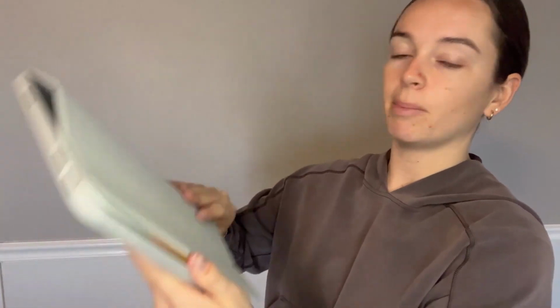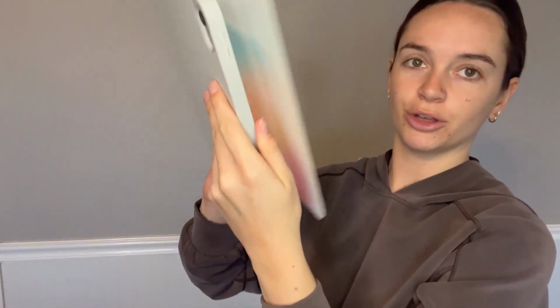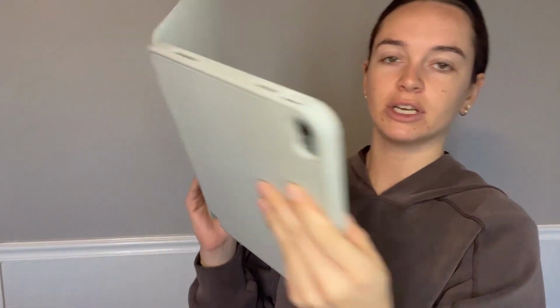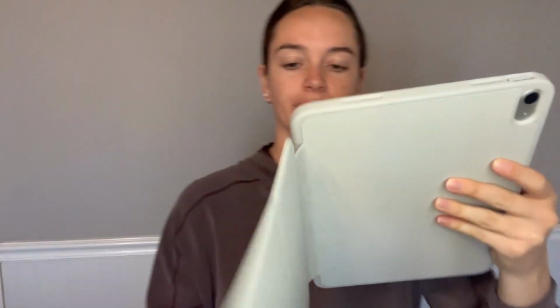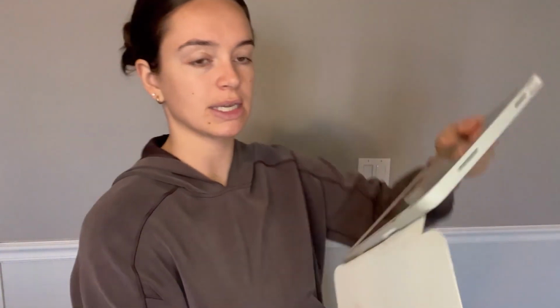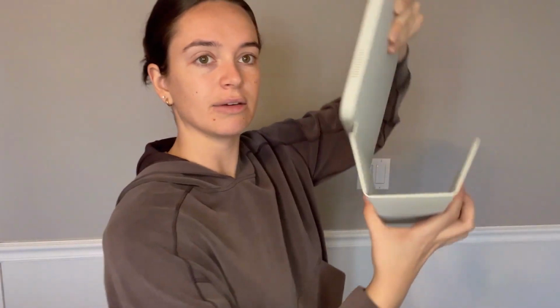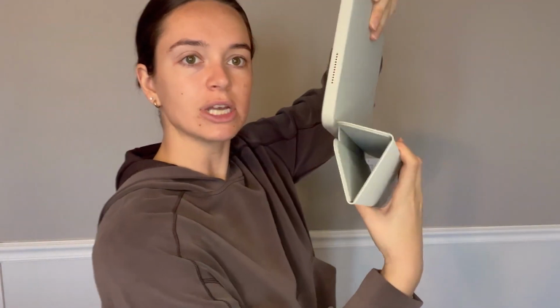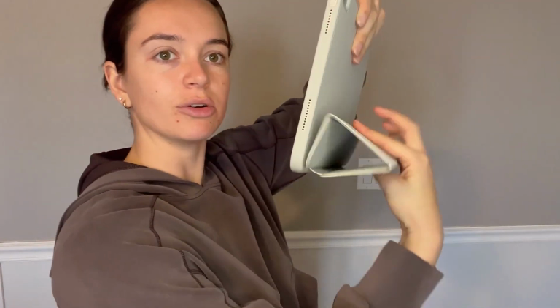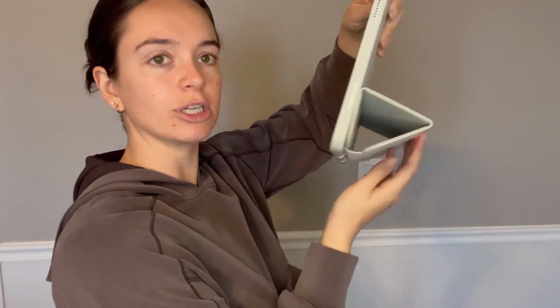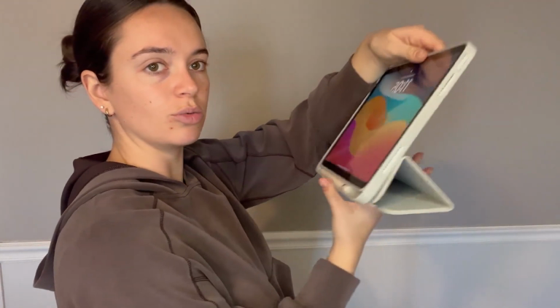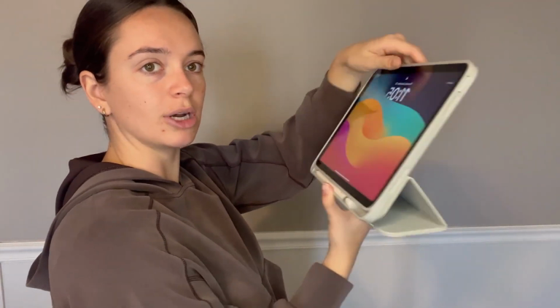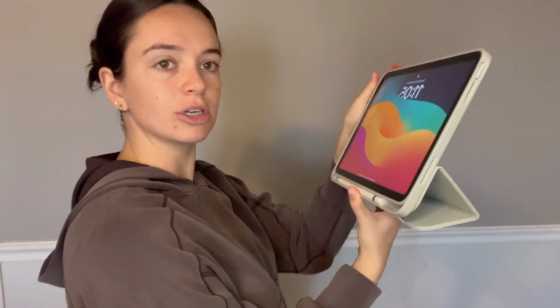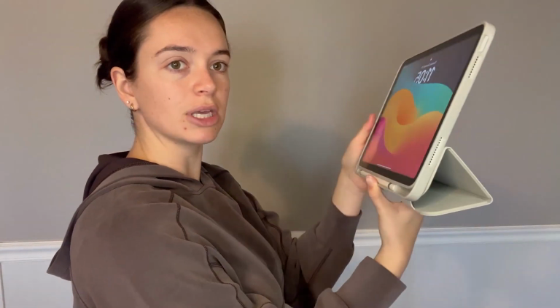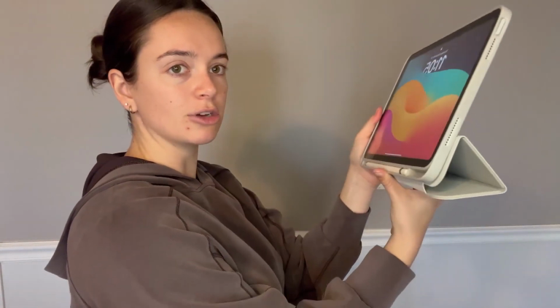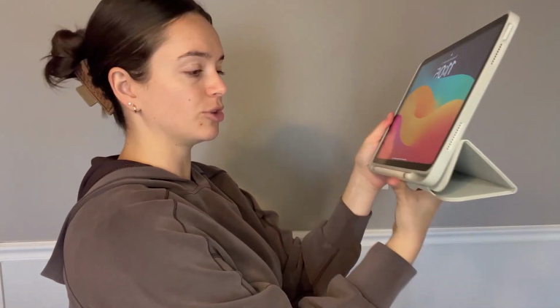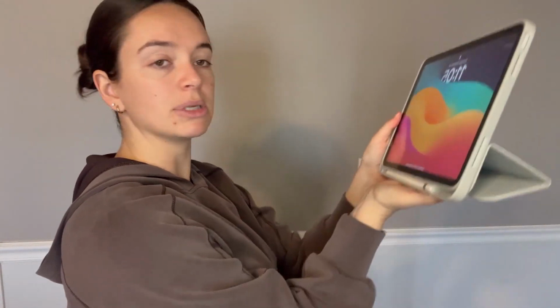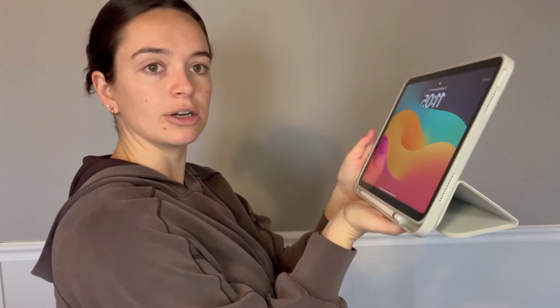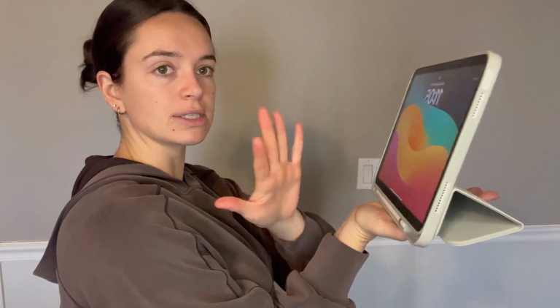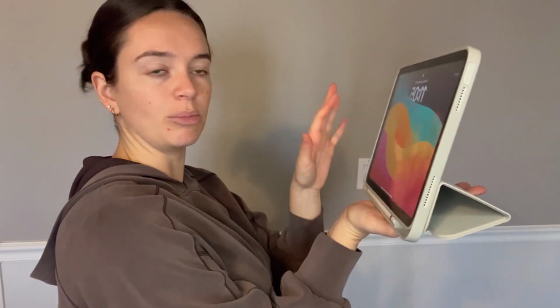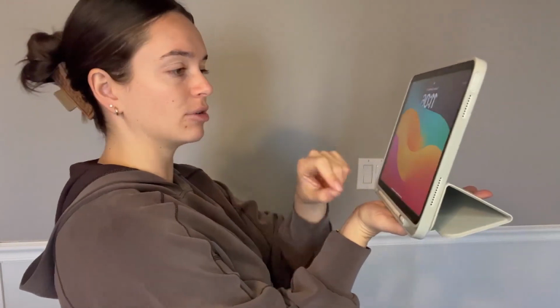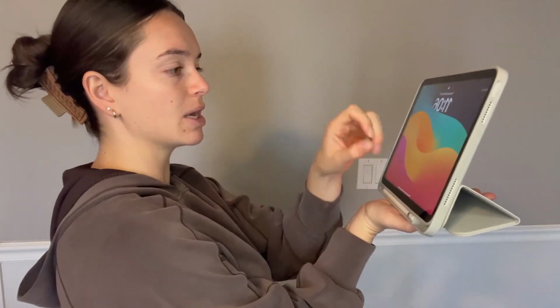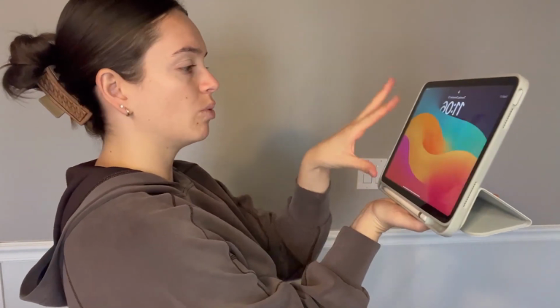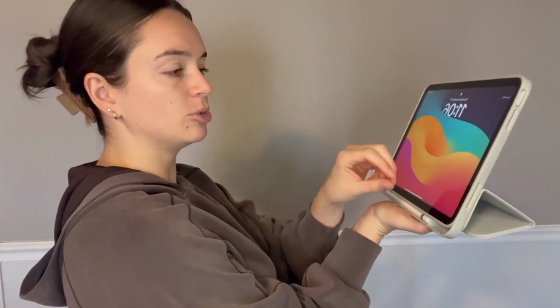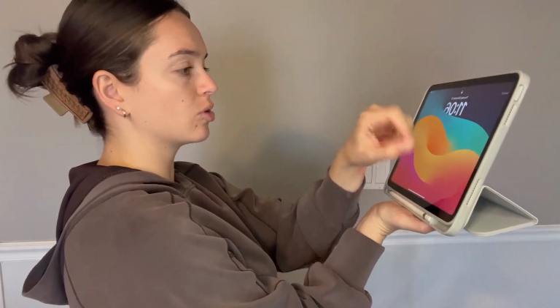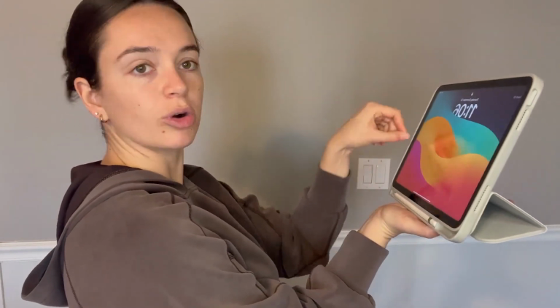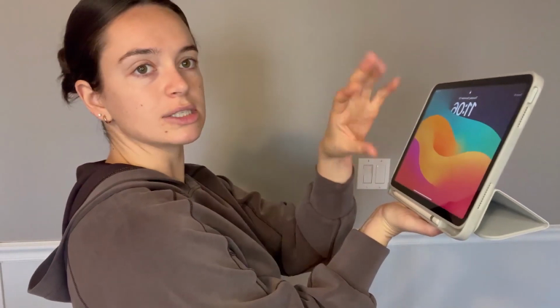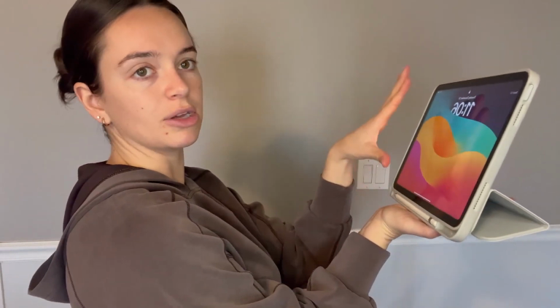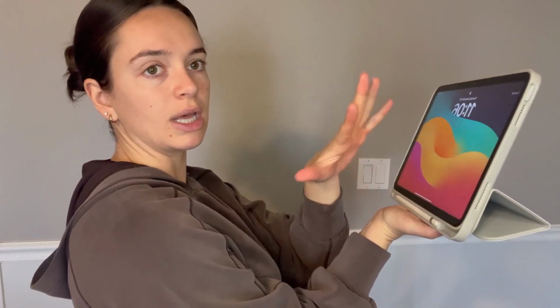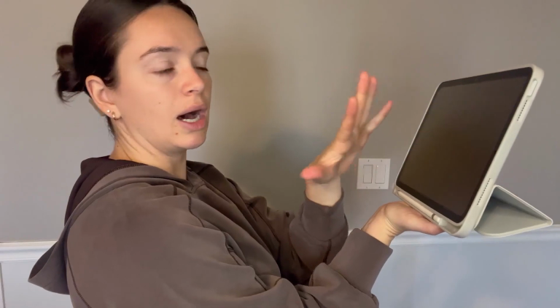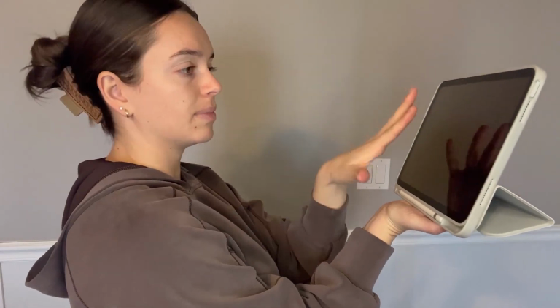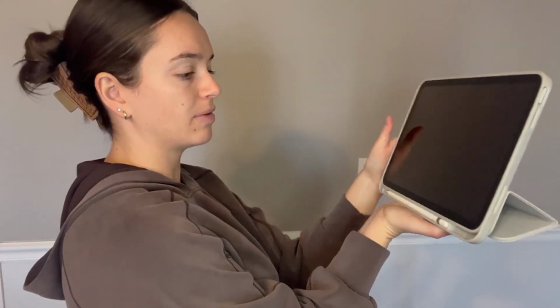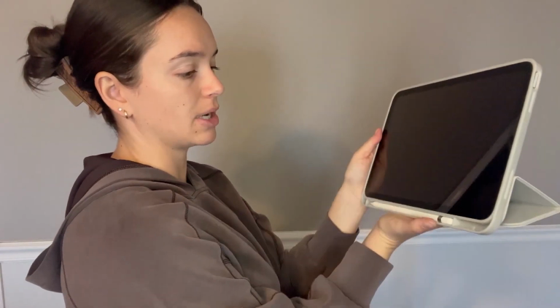The great feature about this is it folds up. So if you wanted to watch a movie or something, you can just fold it up, set it on your desk, table, whatever it may be, watch your movie. Or if you're working on something, you can have it propped up.